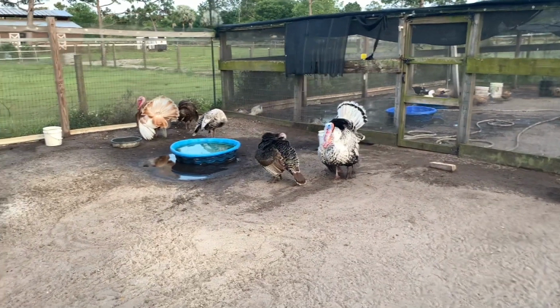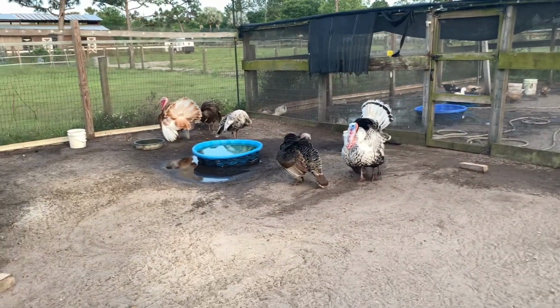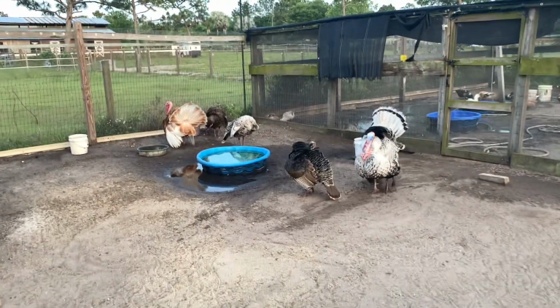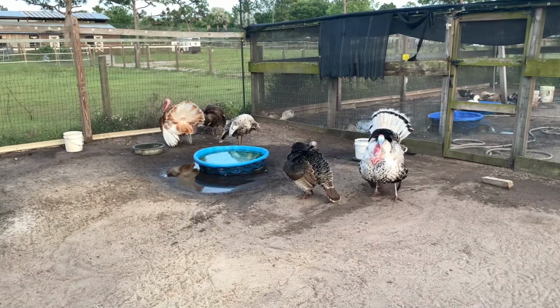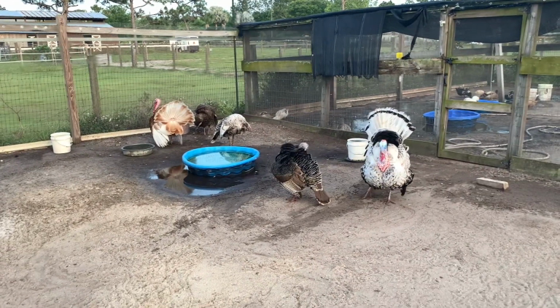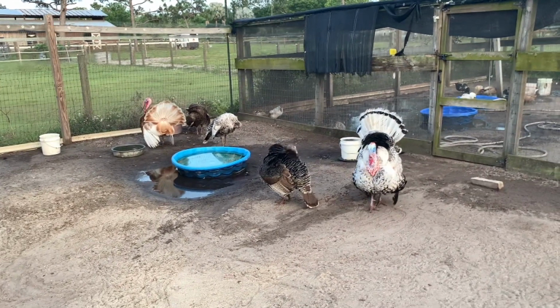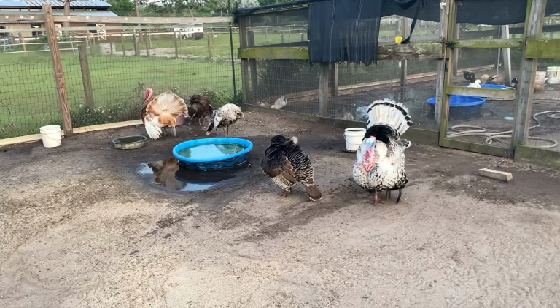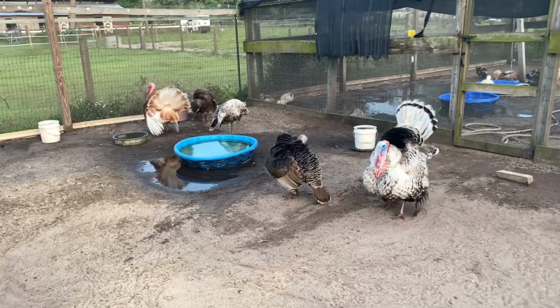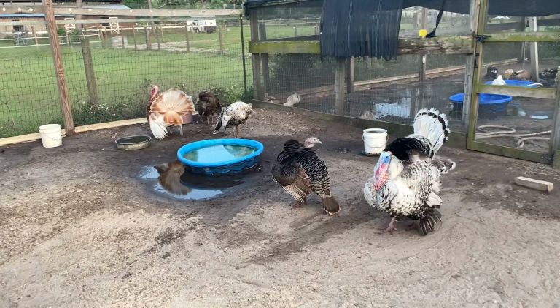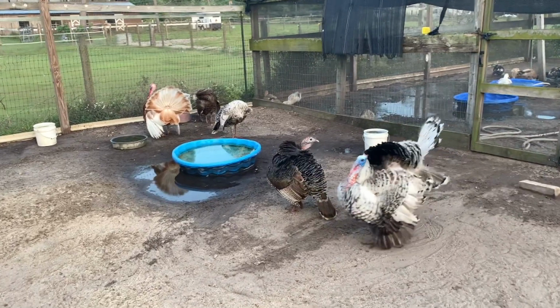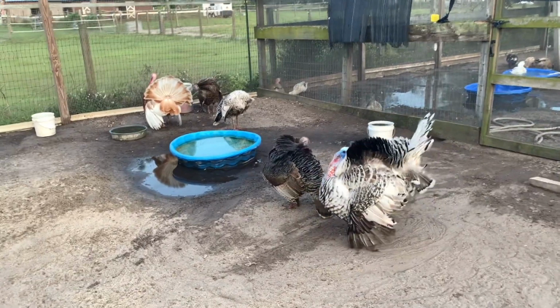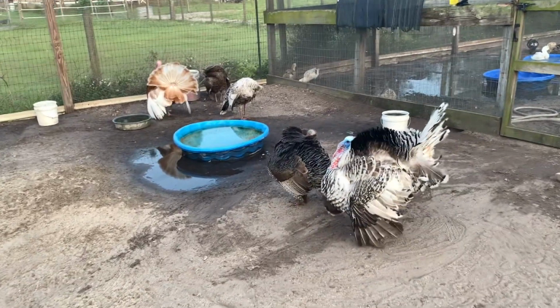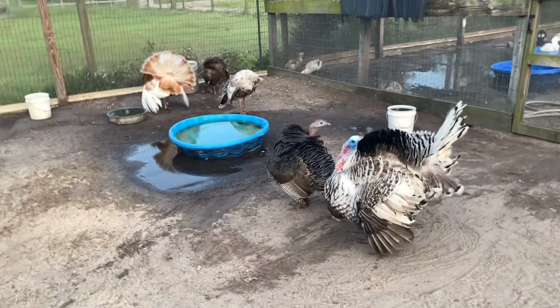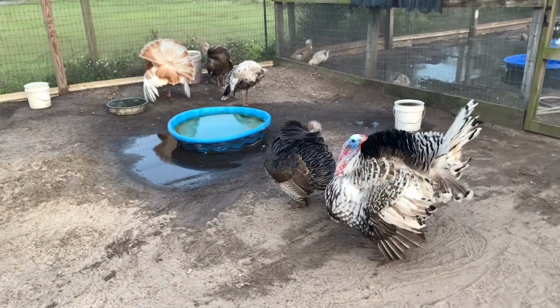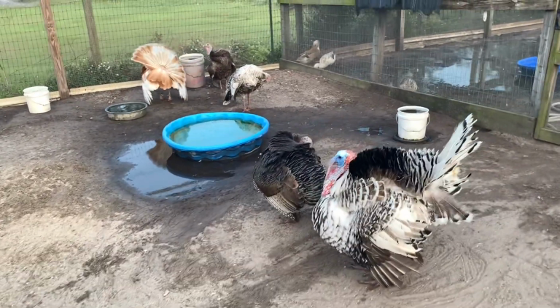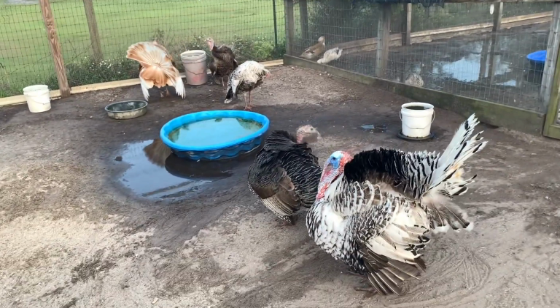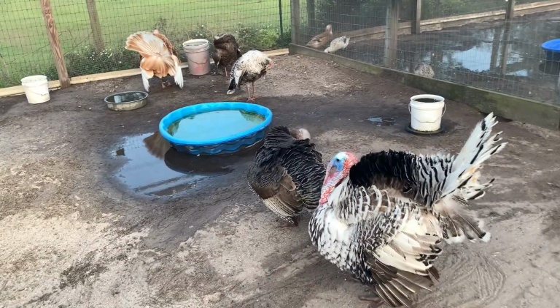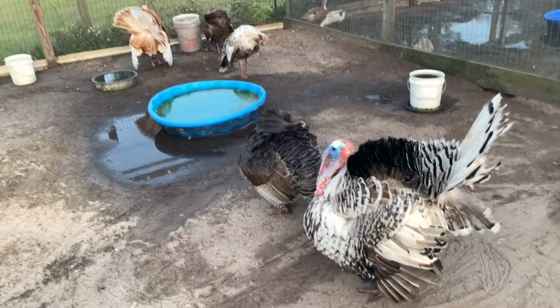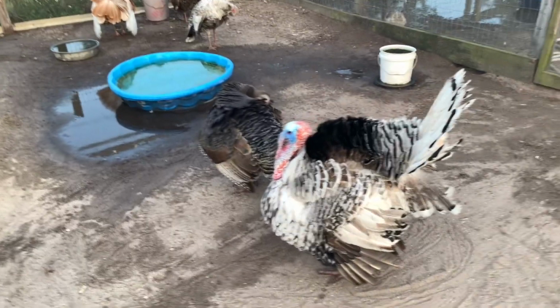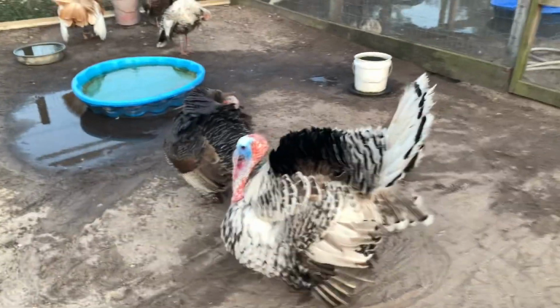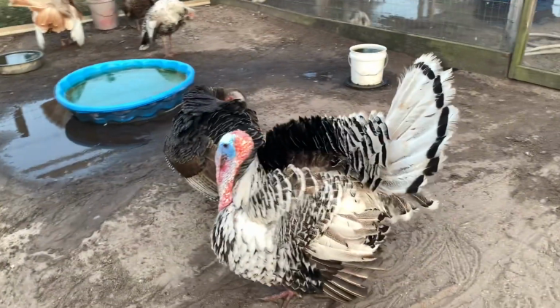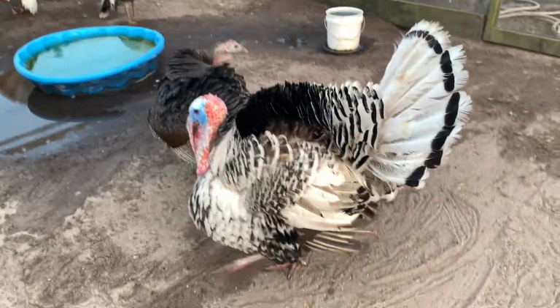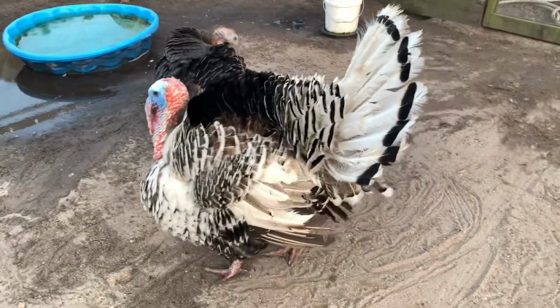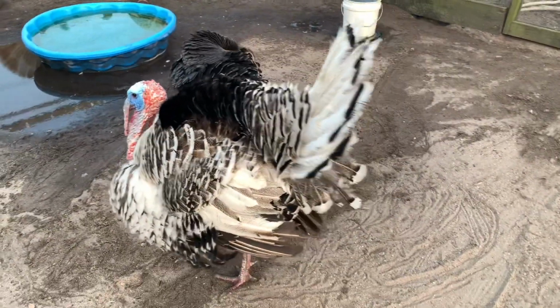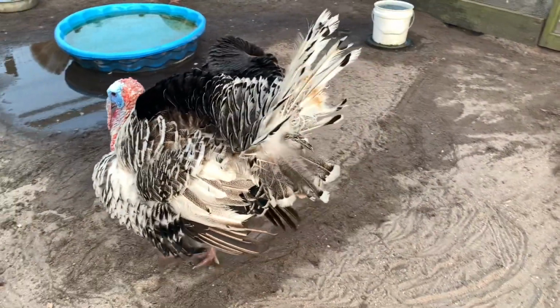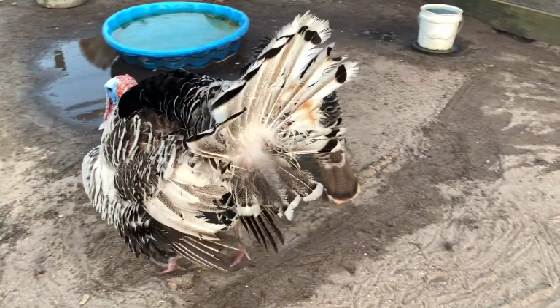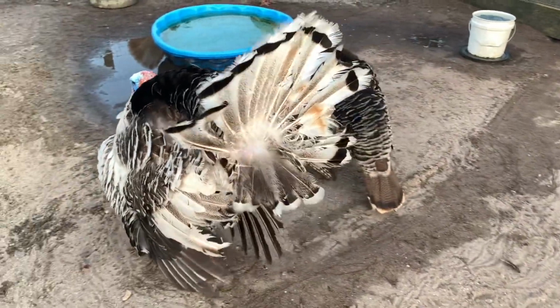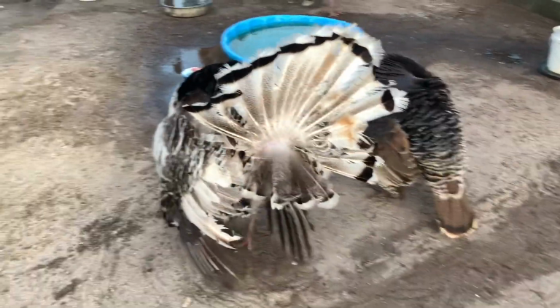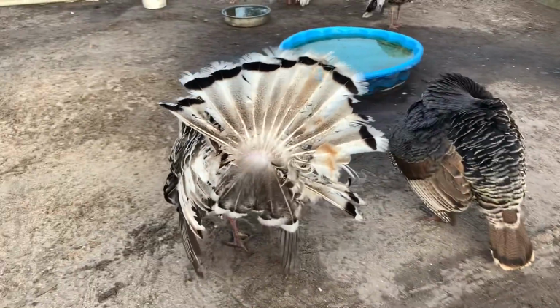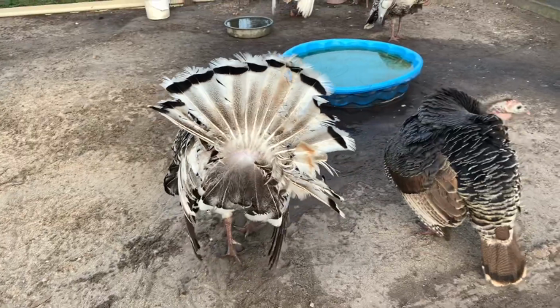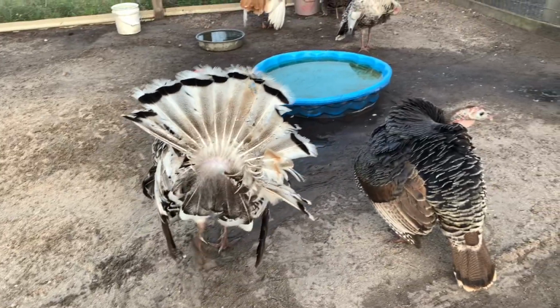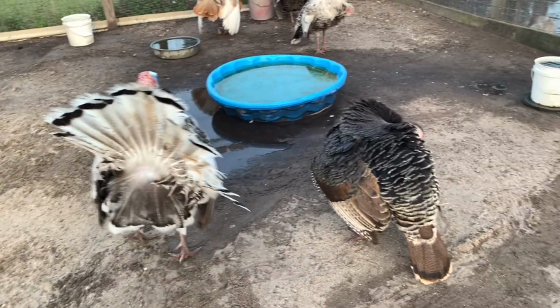Turkeys are over here on the geese side visiting. Say hey, Pip — strut for us. There's Boomy.